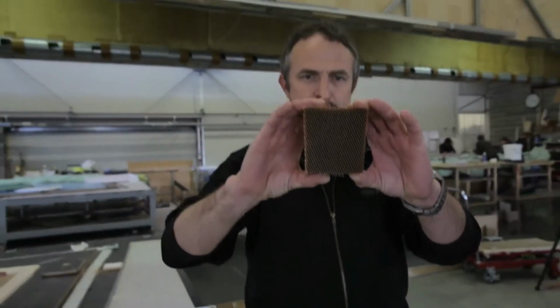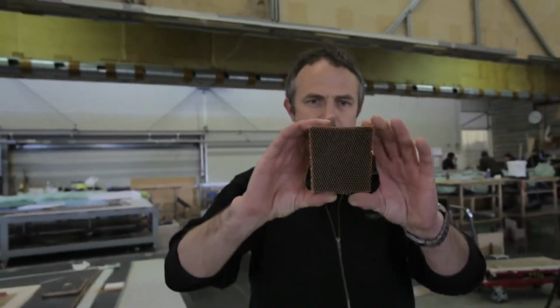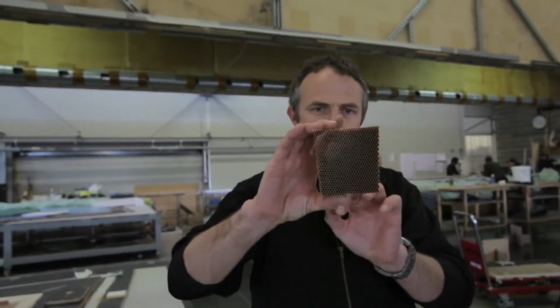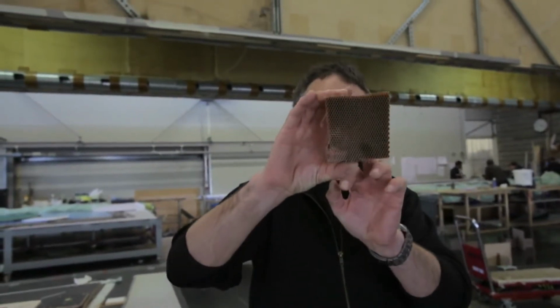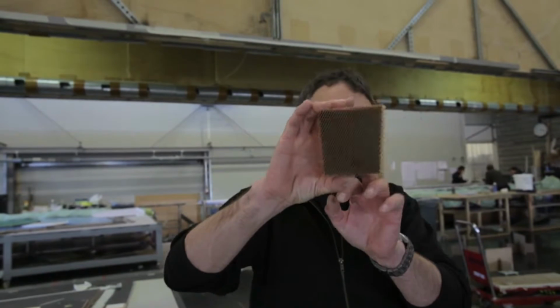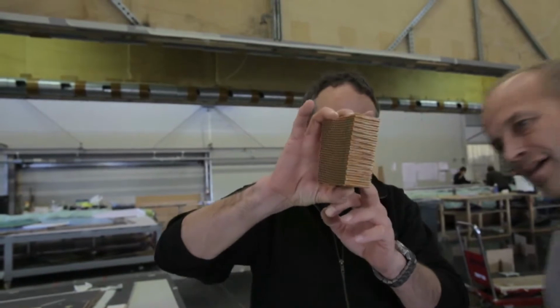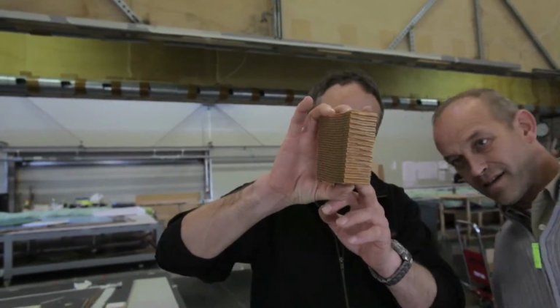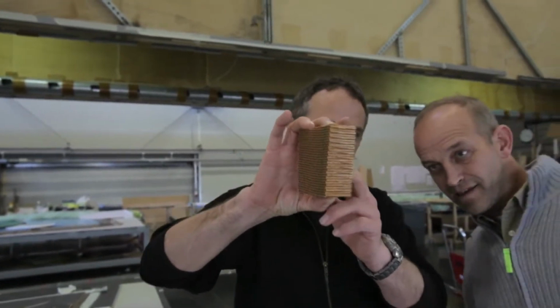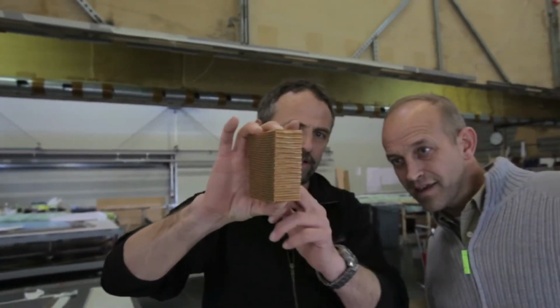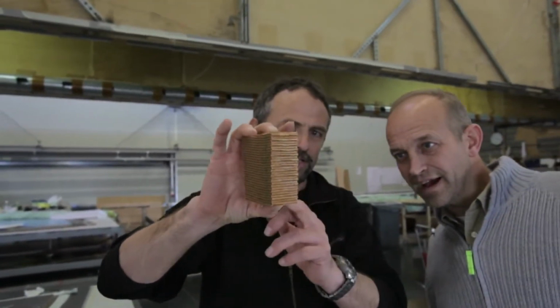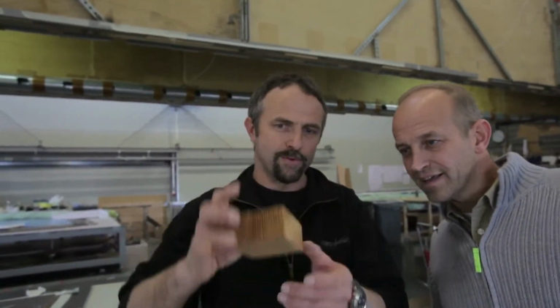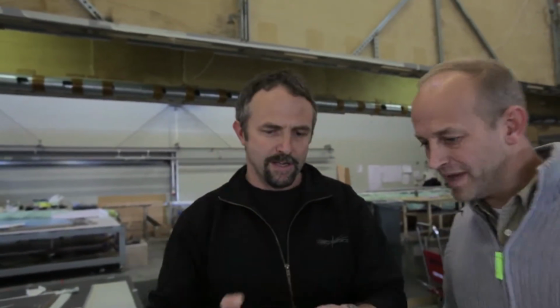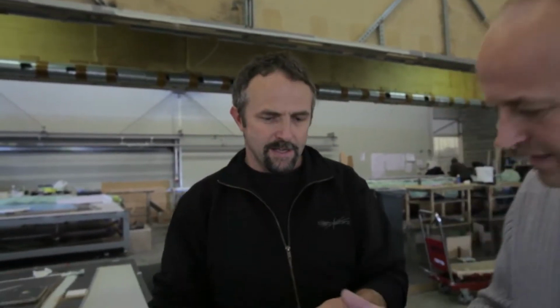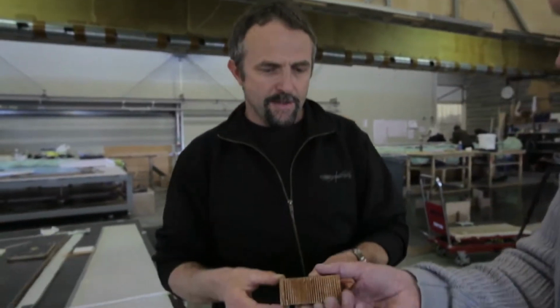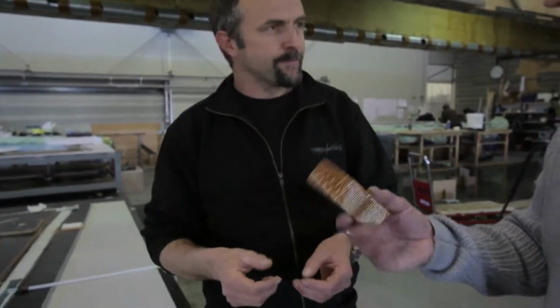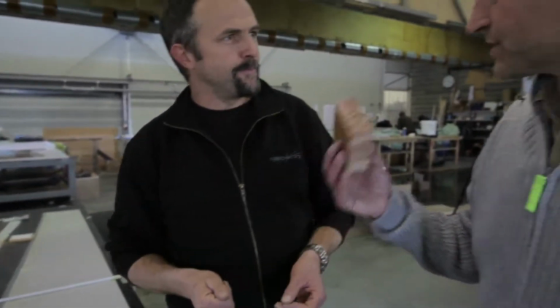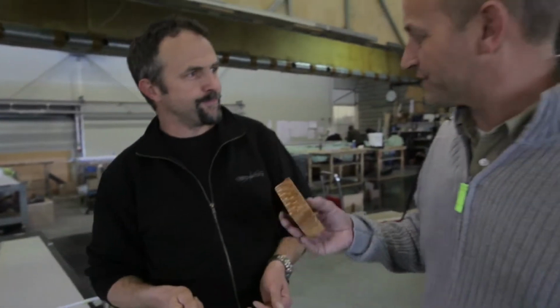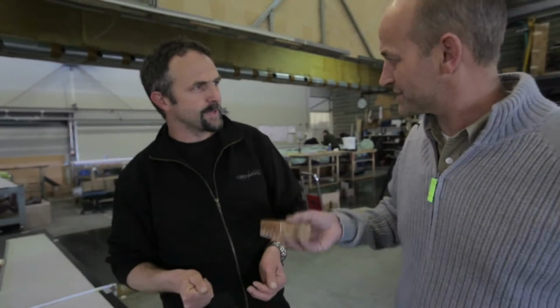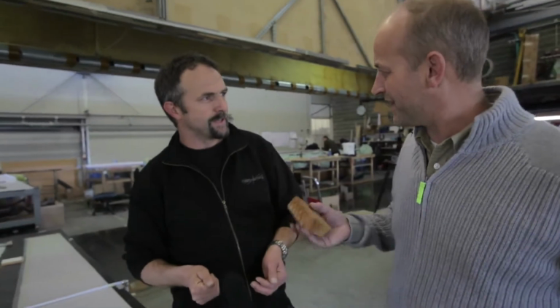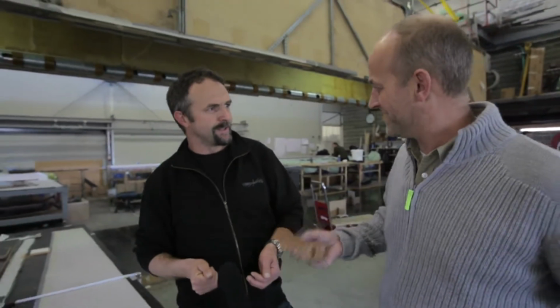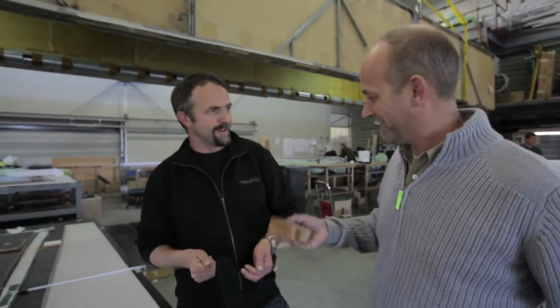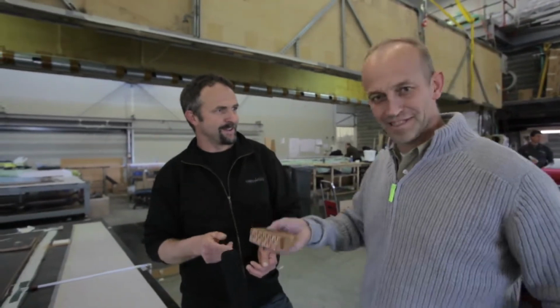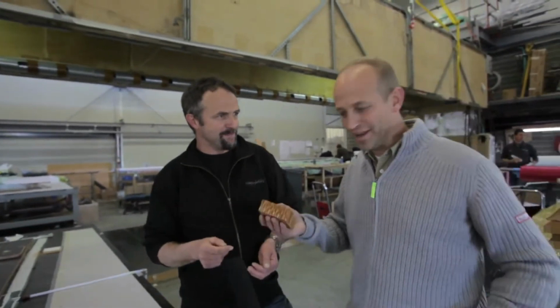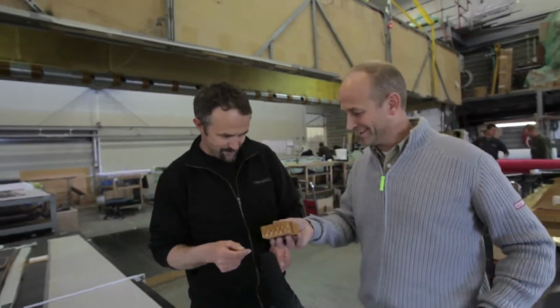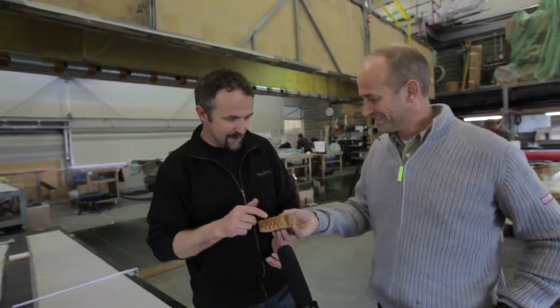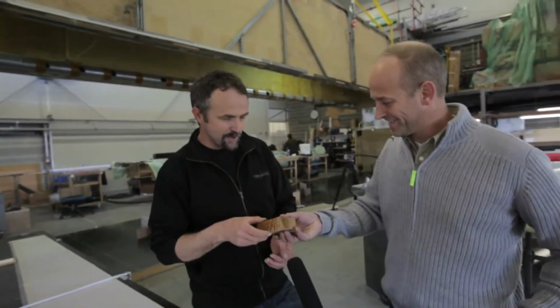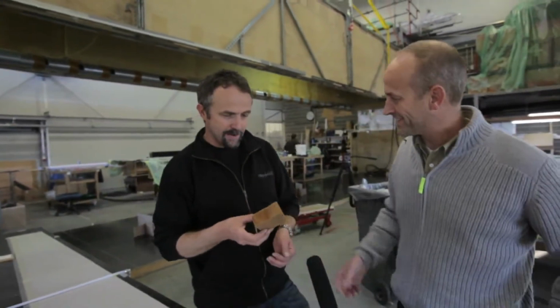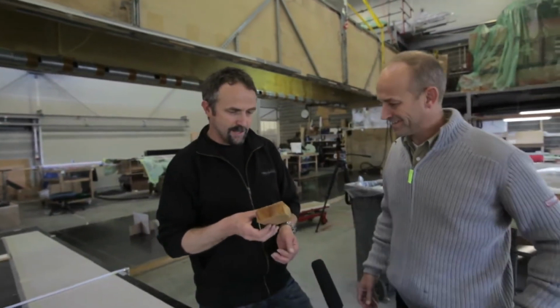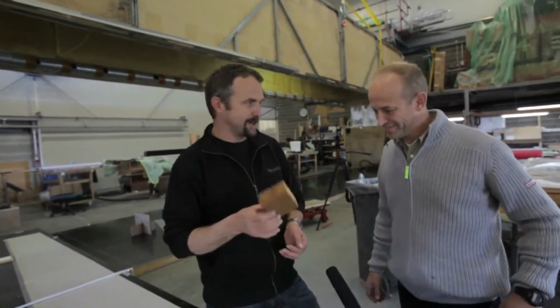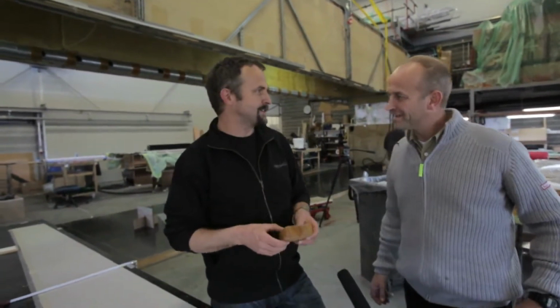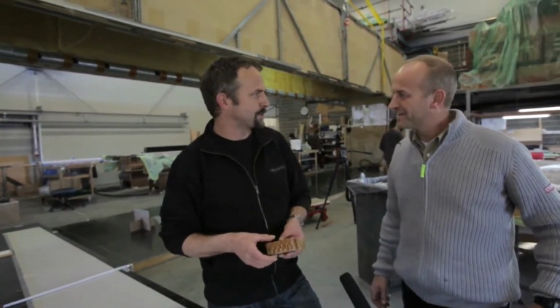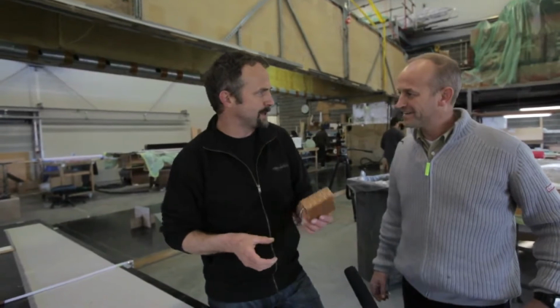You can see it's actually transparent. Yeah, it's amazing, and this is actually strong enough because it's so light, isn't it? Yeah. This is so light — here we're talking about 48 kilos per cubic meter.